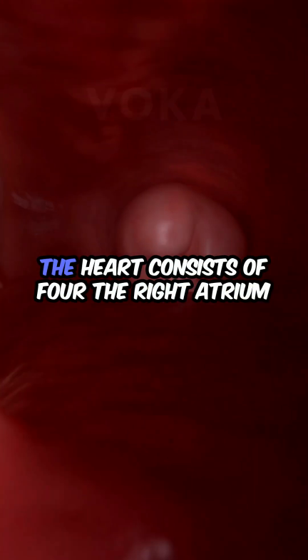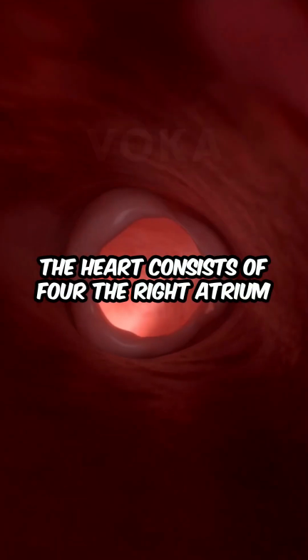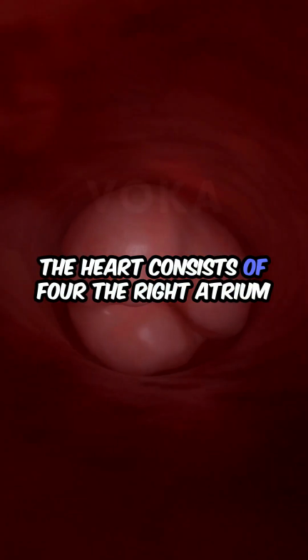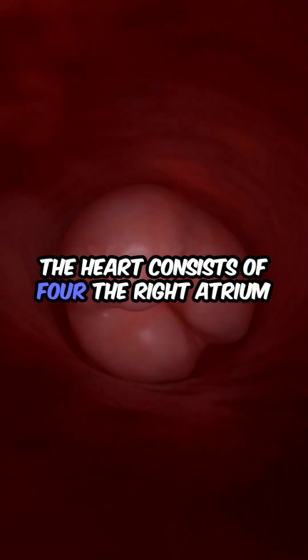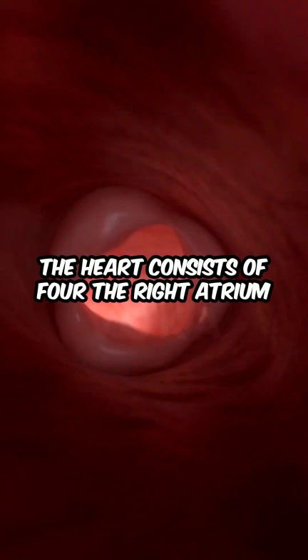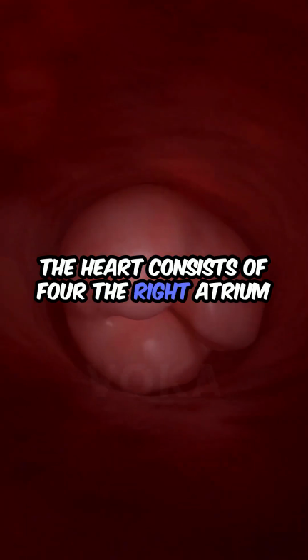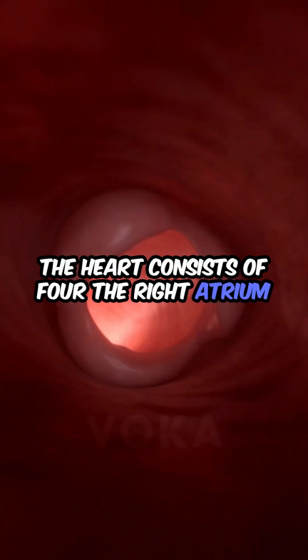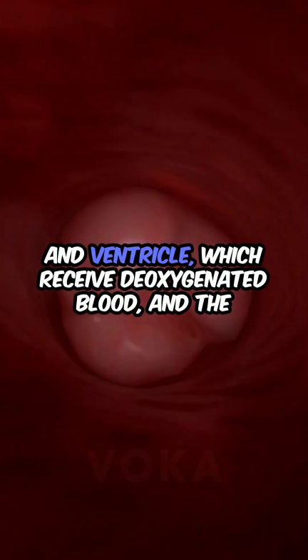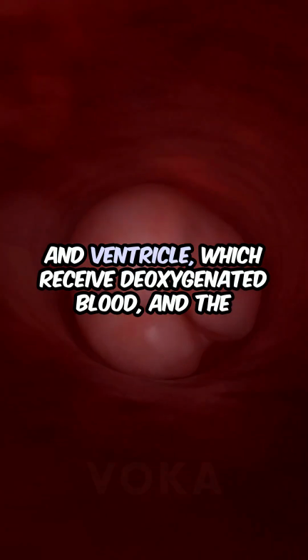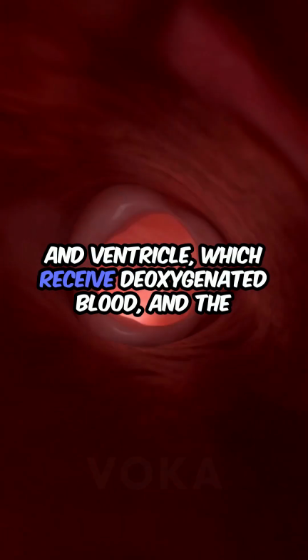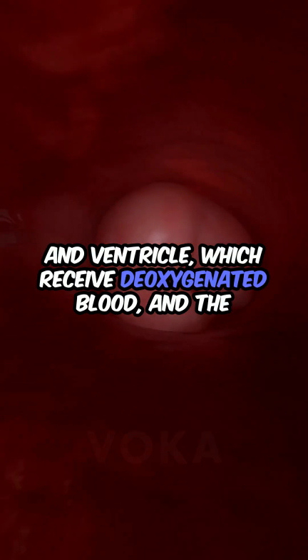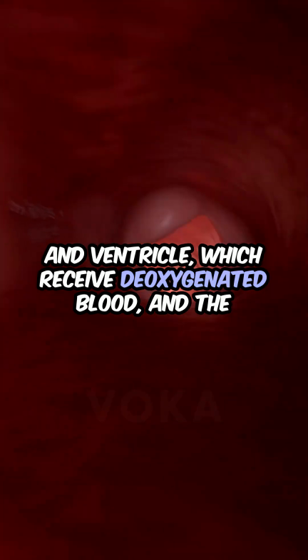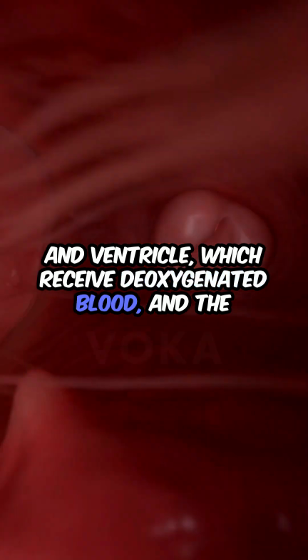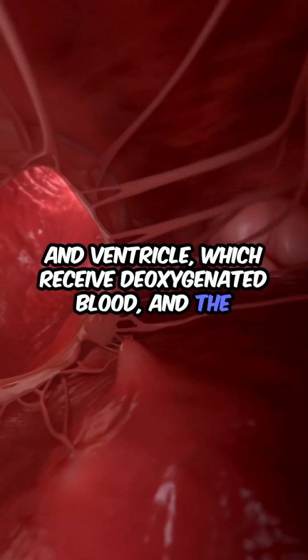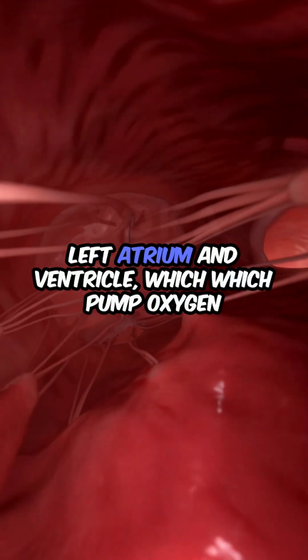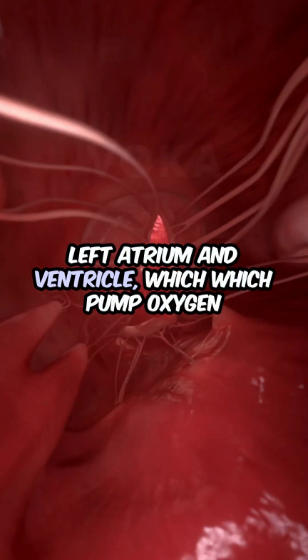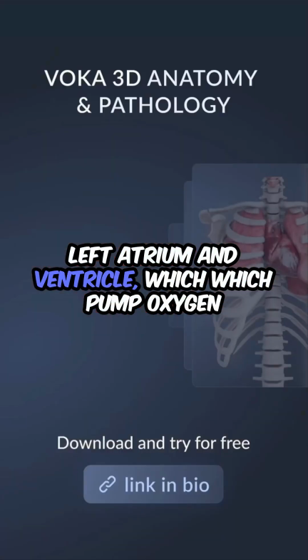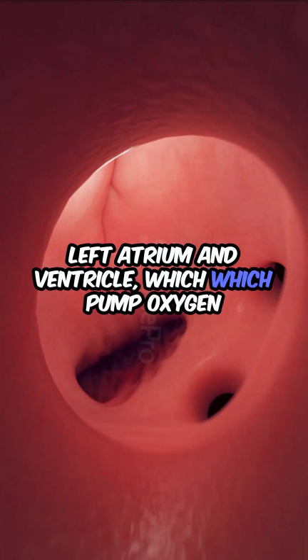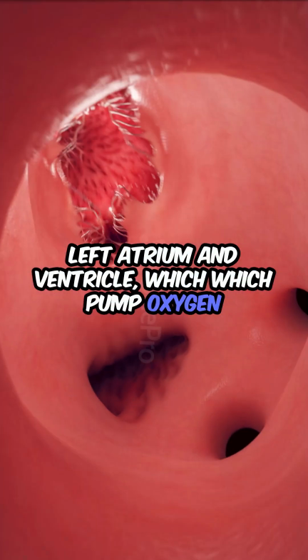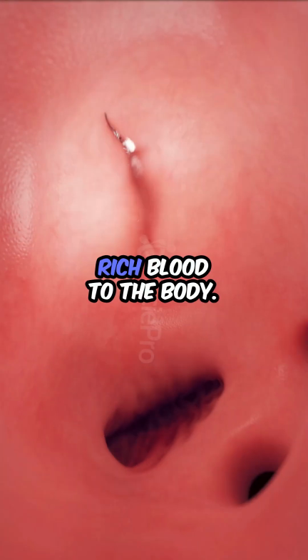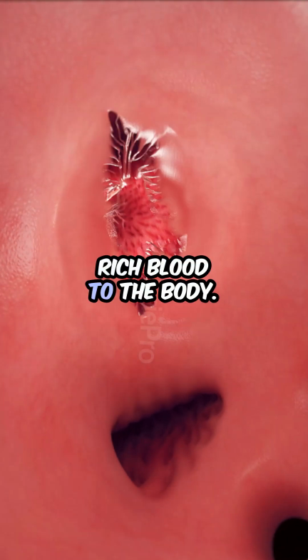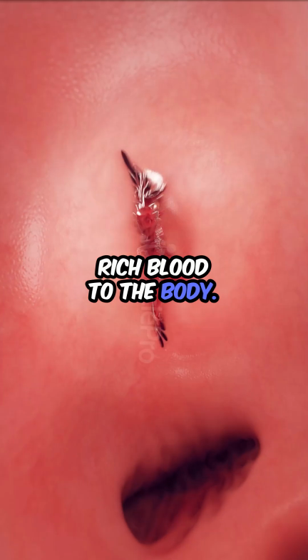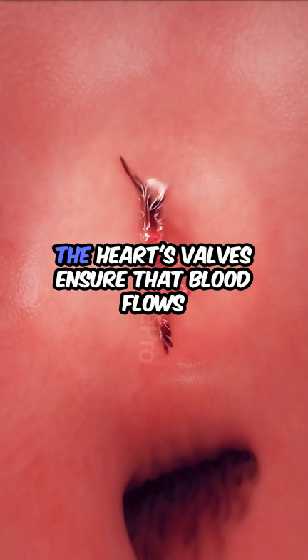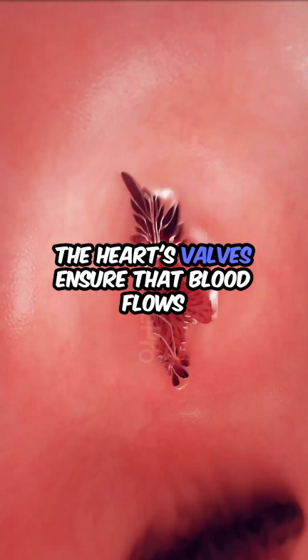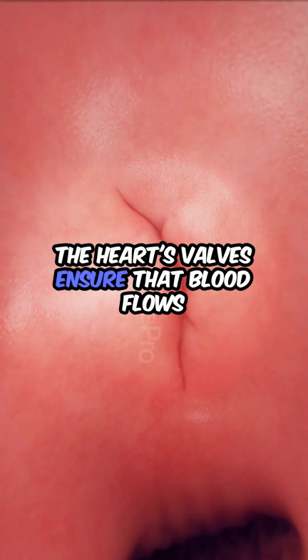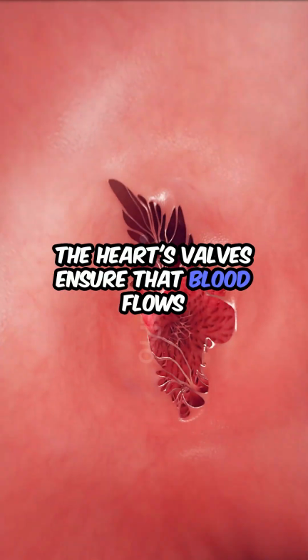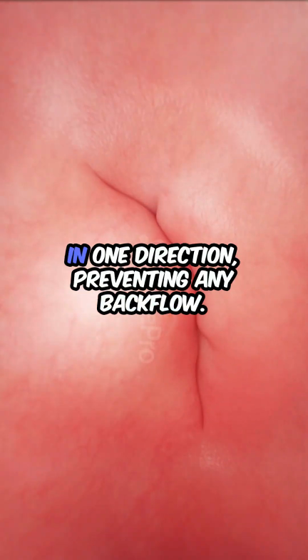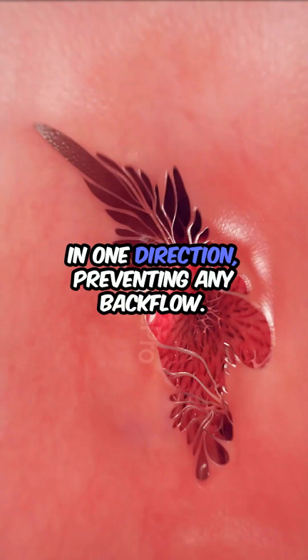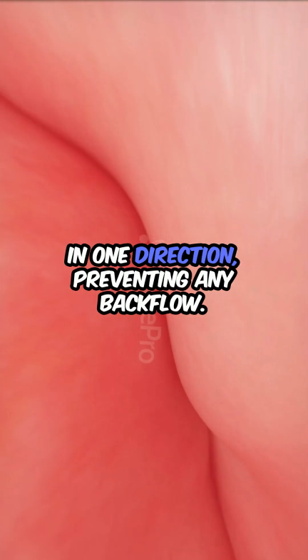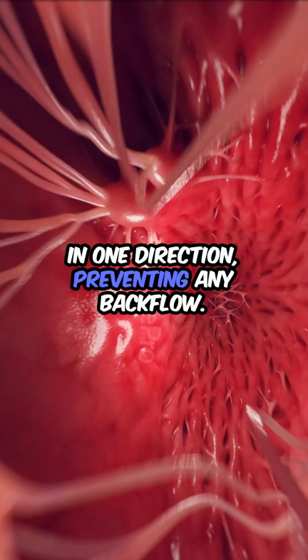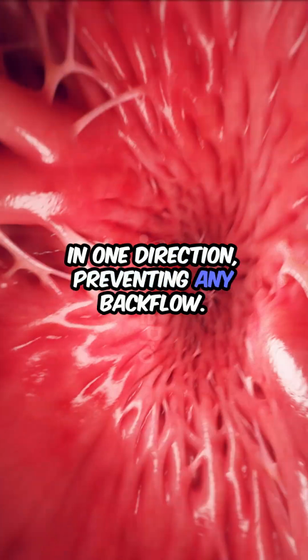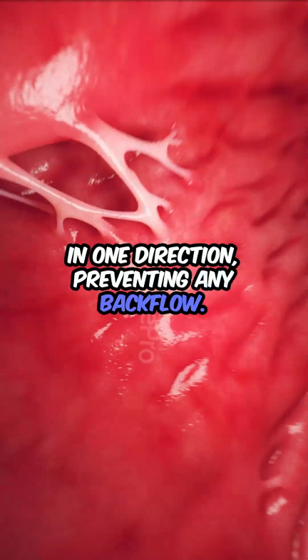The heart consists of four chambers: the right atrium and ventricle, which receive deoxygenated blood, and the left atrium and ventricle, which pump oxygen-rich blood to the body. The heart's valves ensure that blood flows in one direction, preventing any backflow.